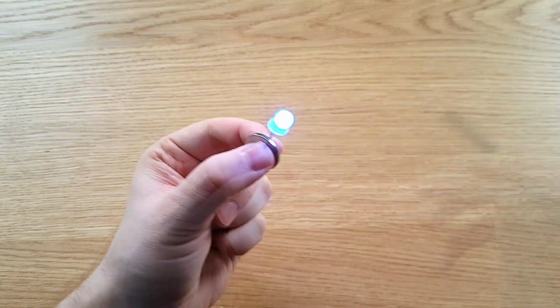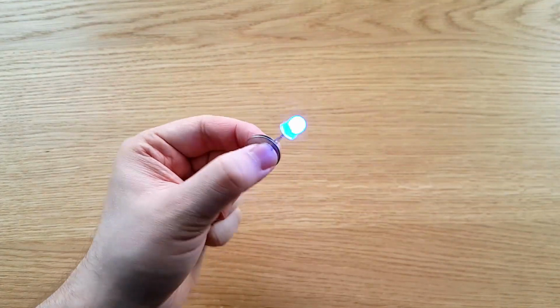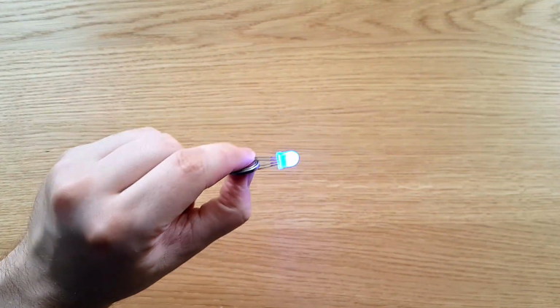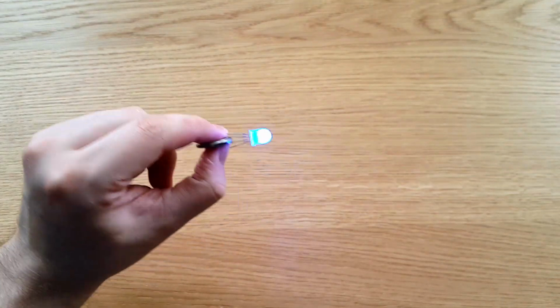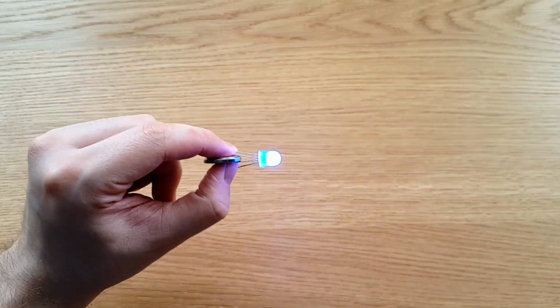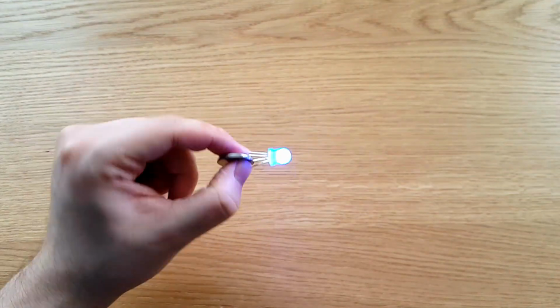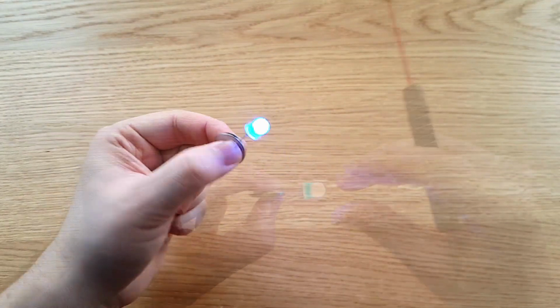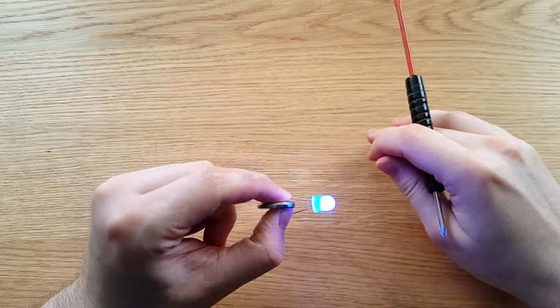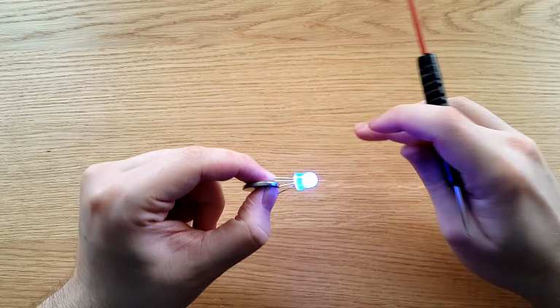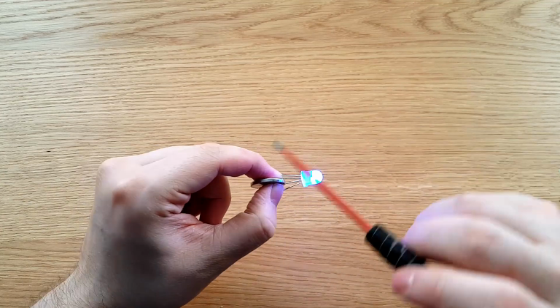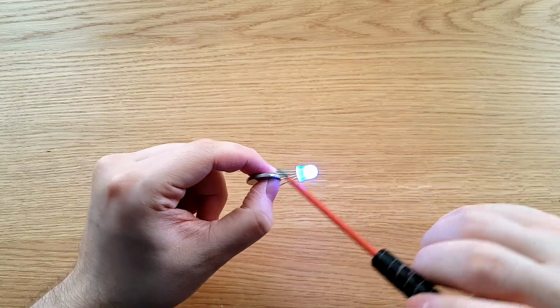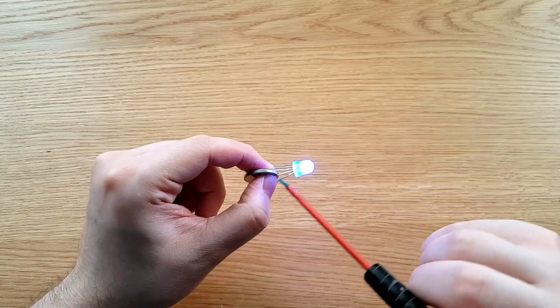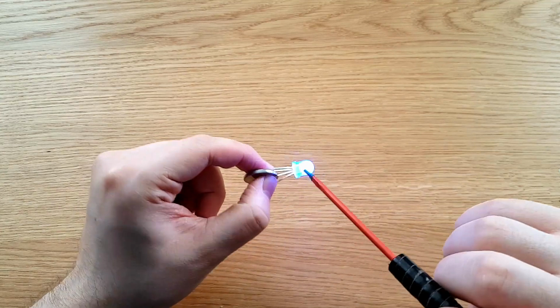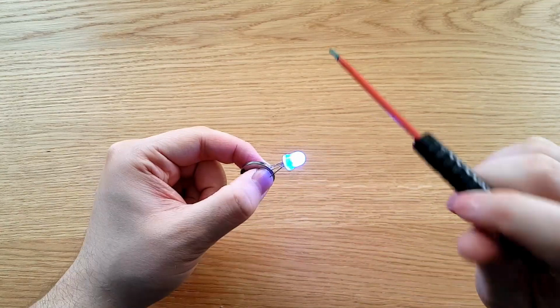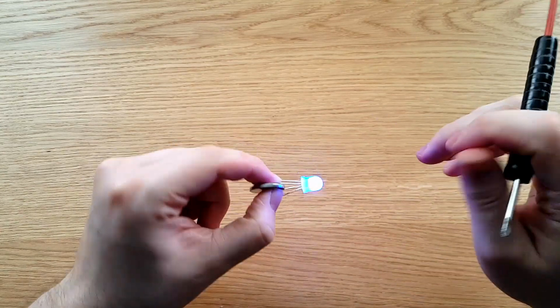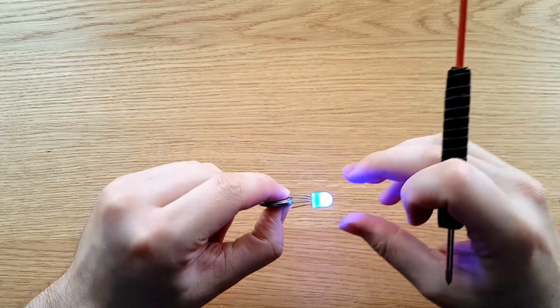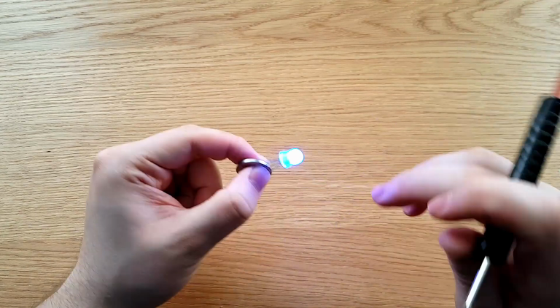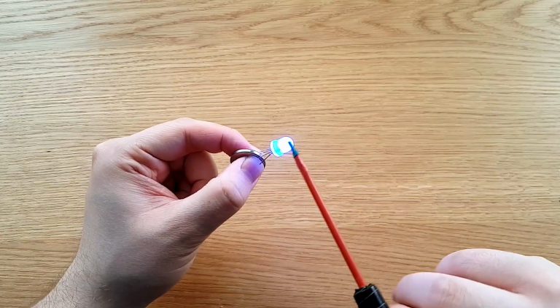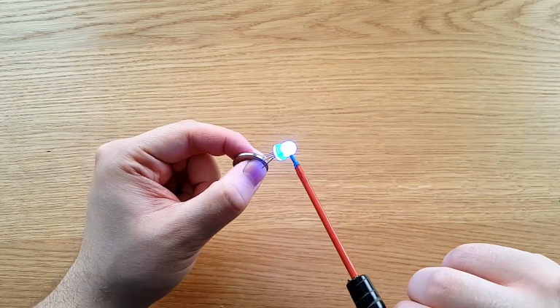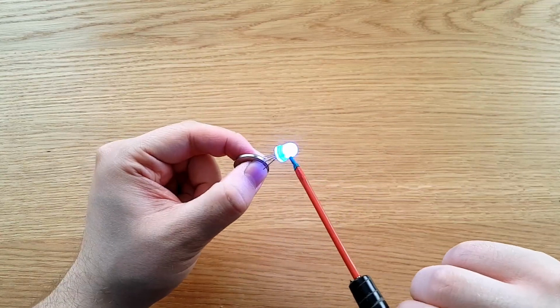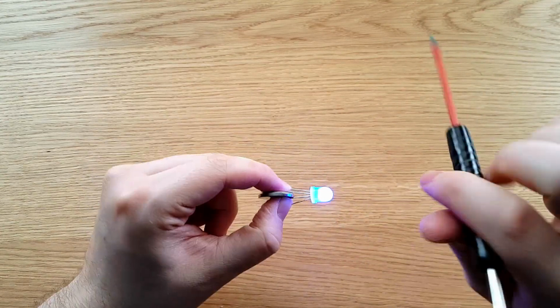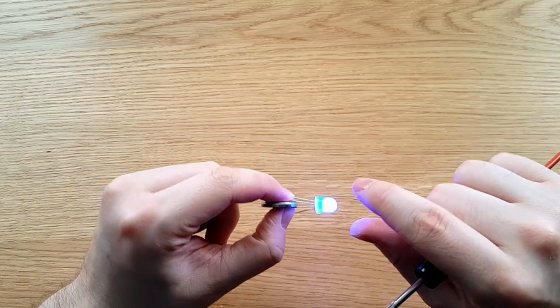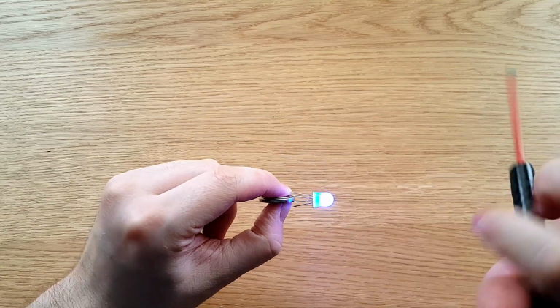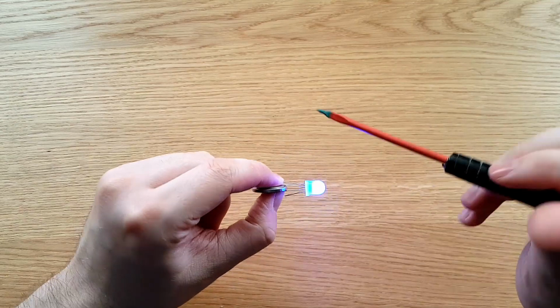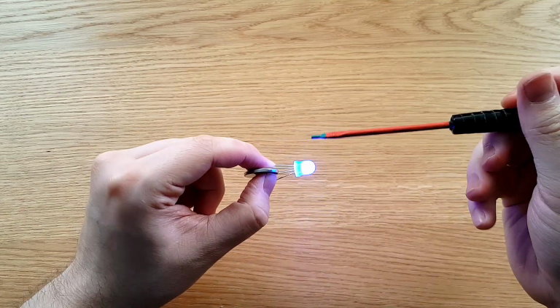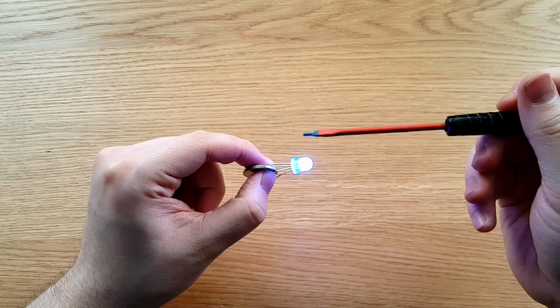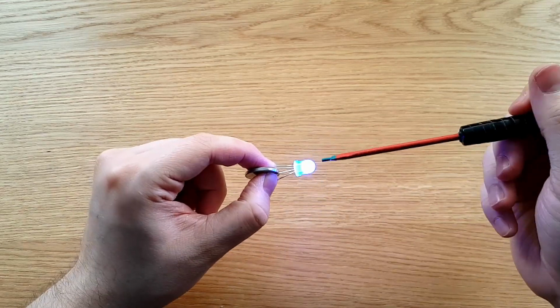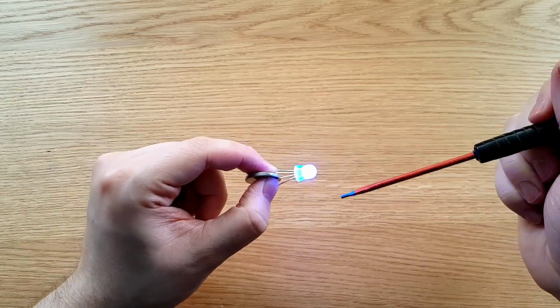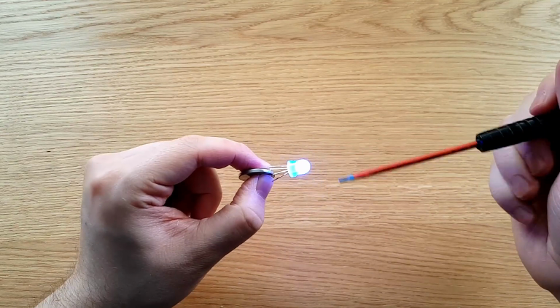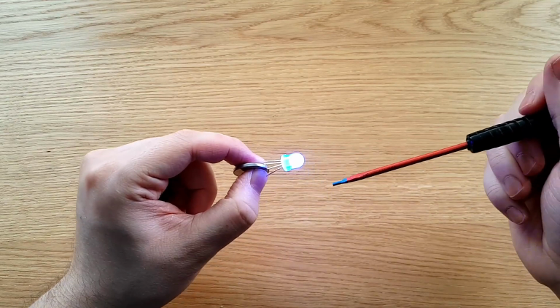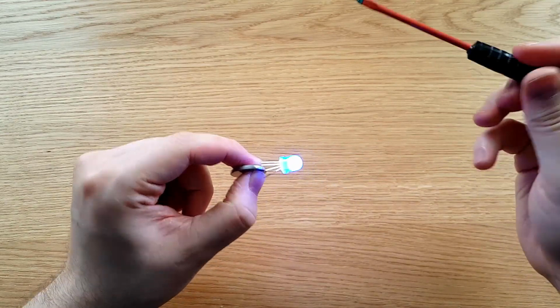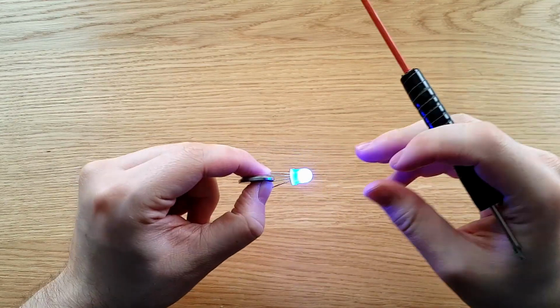Without anything to control them, it just lights up blue. So you can just use a CR2032 to light it up and check it out, and only the blue light will light, because it's not receiving a data signal to tell it what color it's supposed to be.